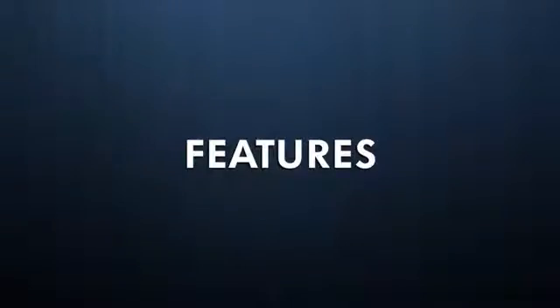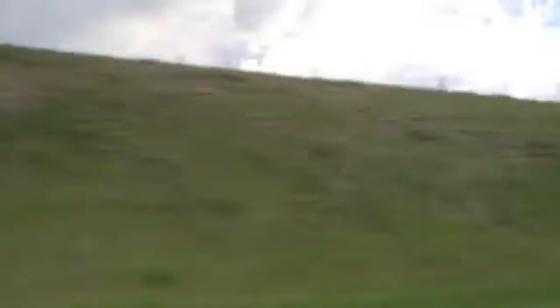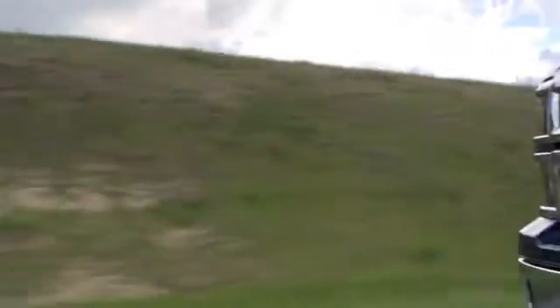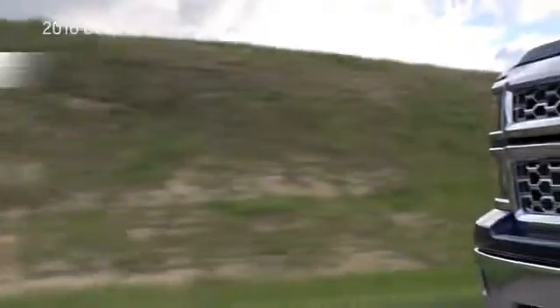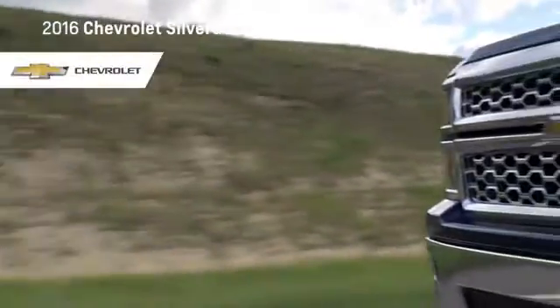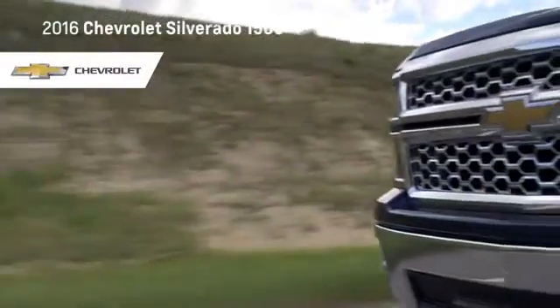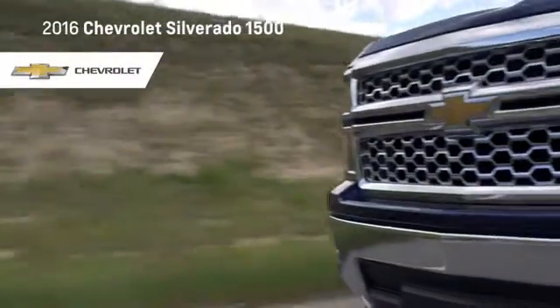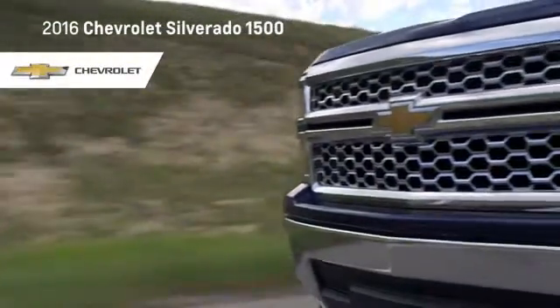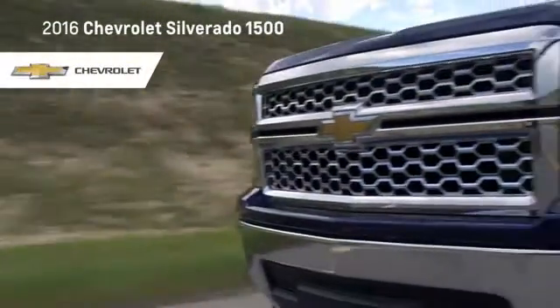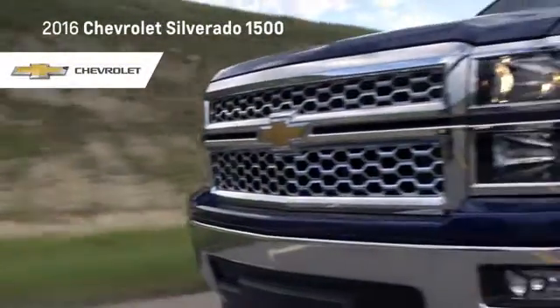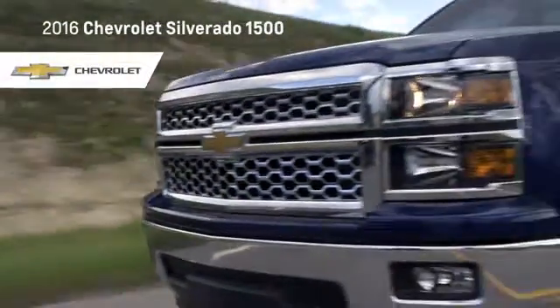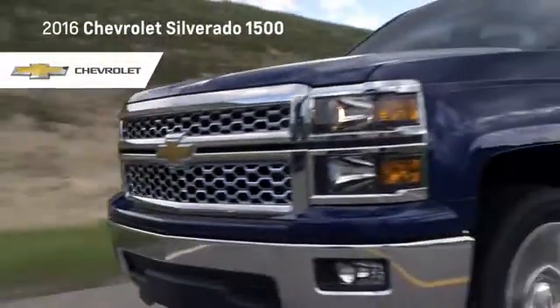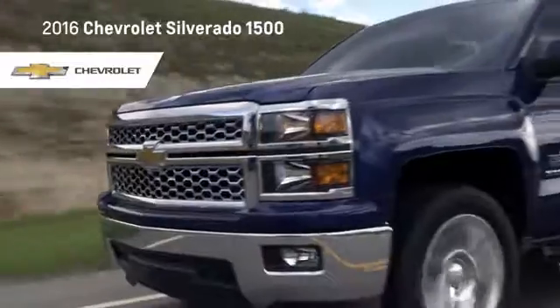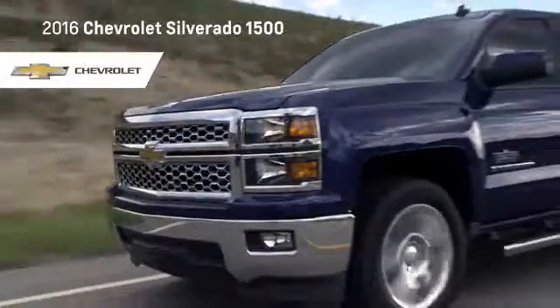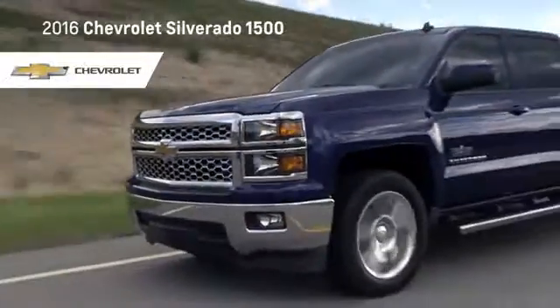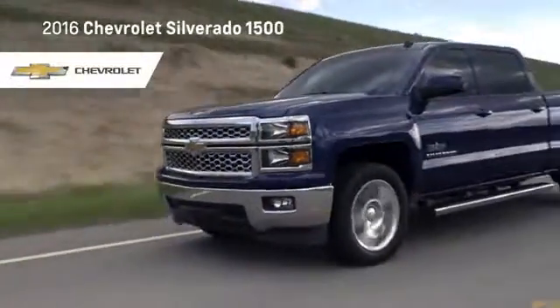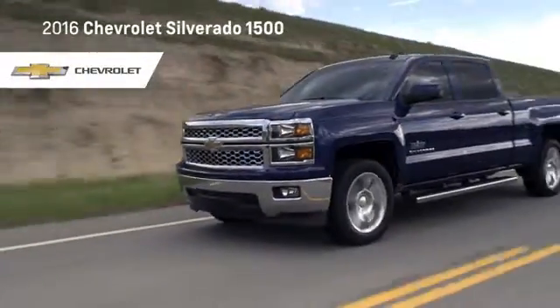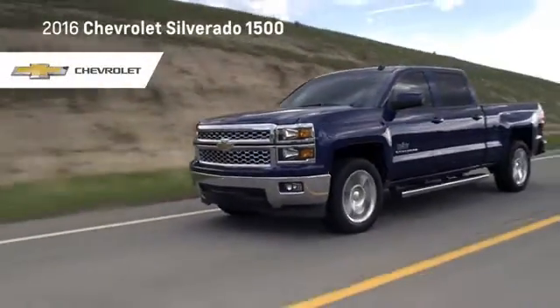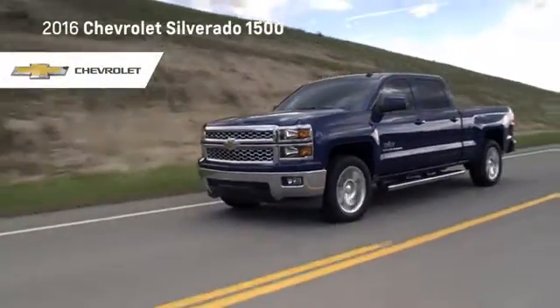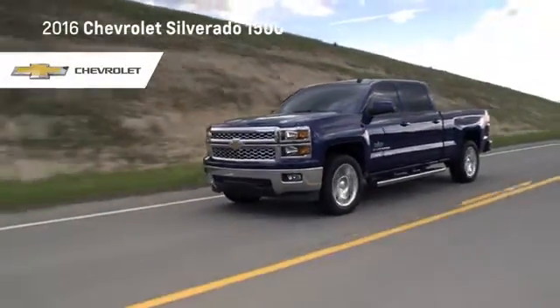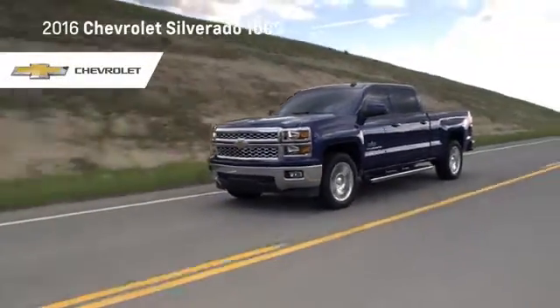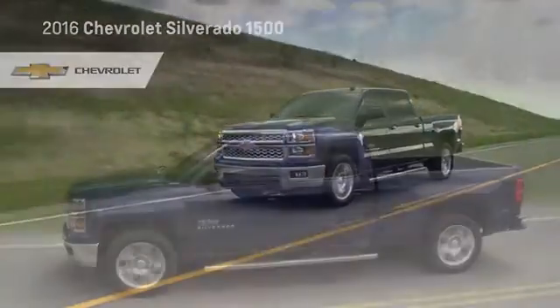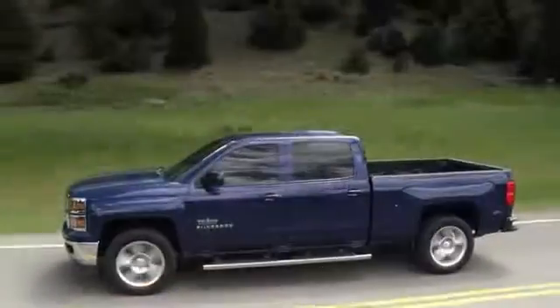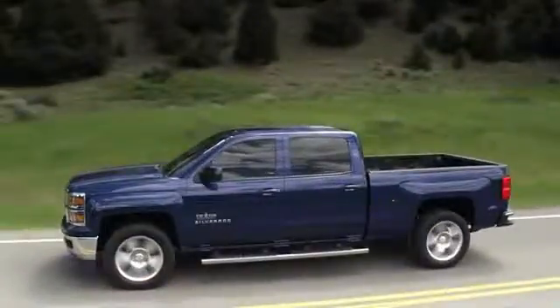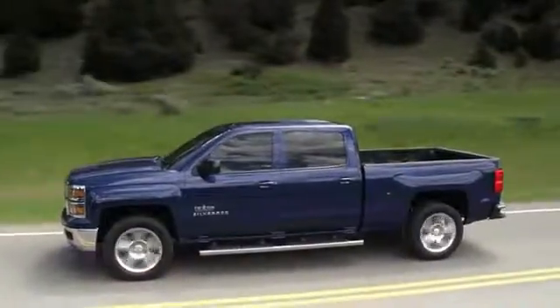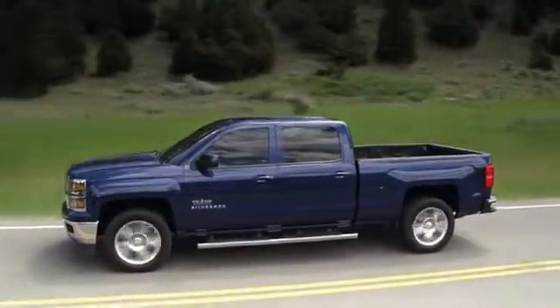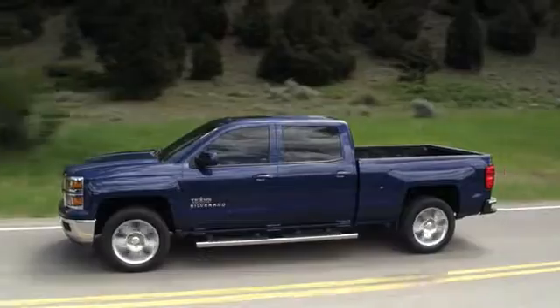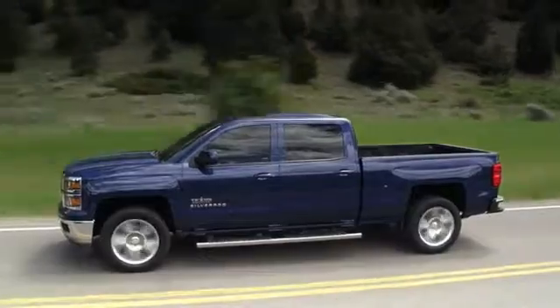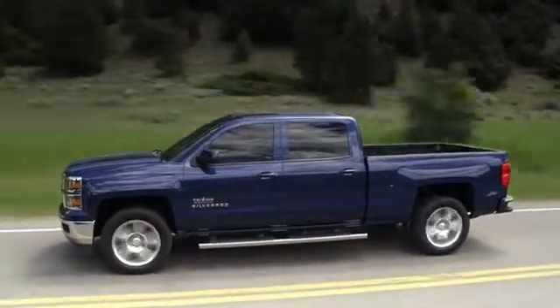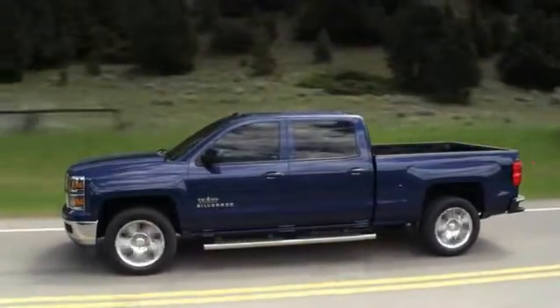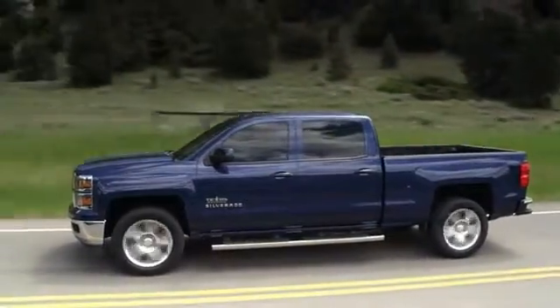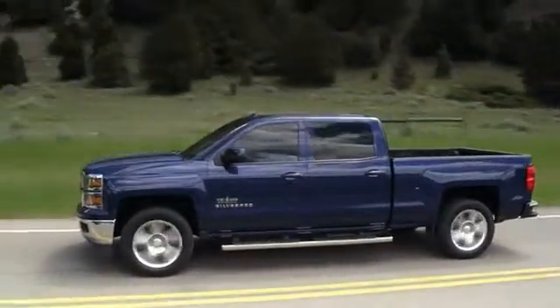The new 2016 Chevrolet Silverado 1500 is stronger, smarter, and more capable than ever. Strength, efficiency, and performance you can rely on.